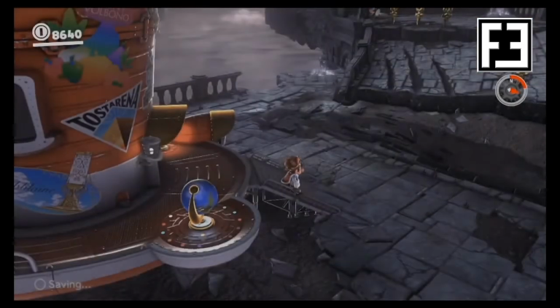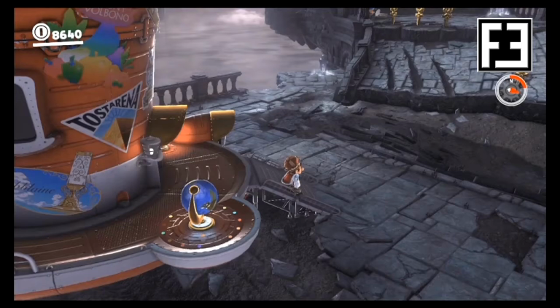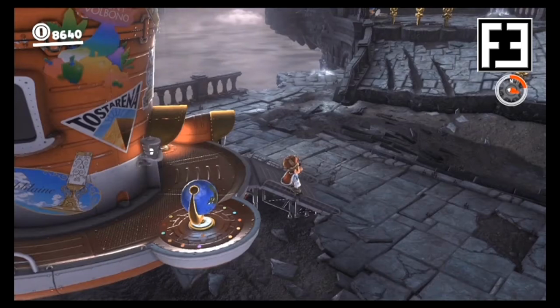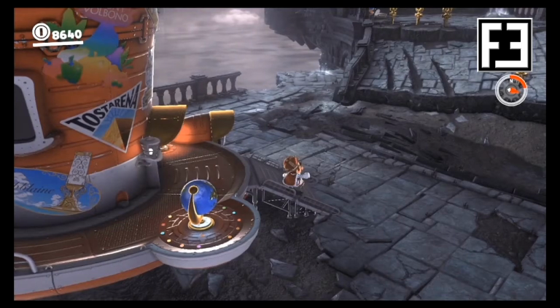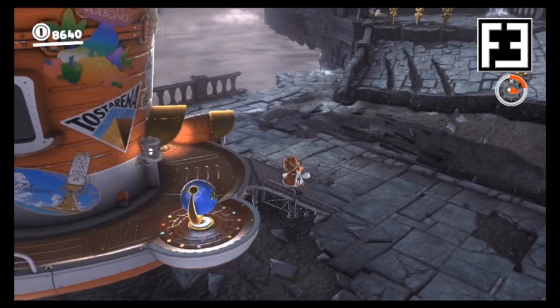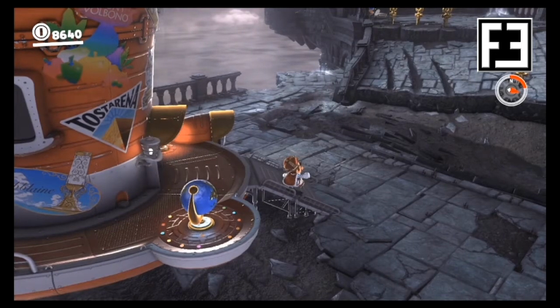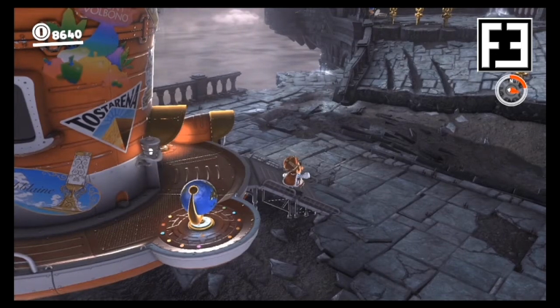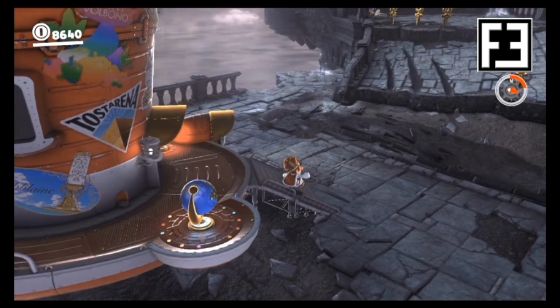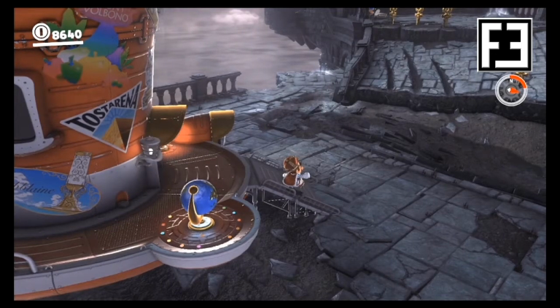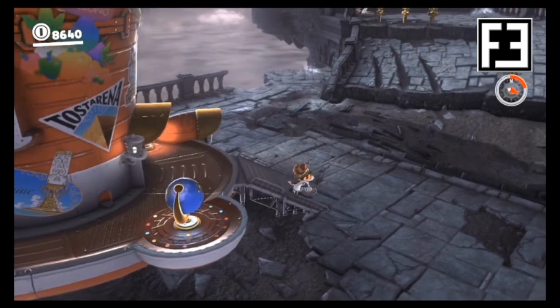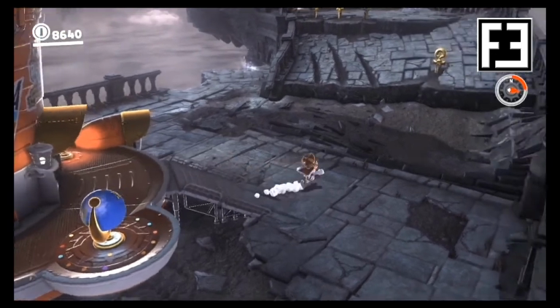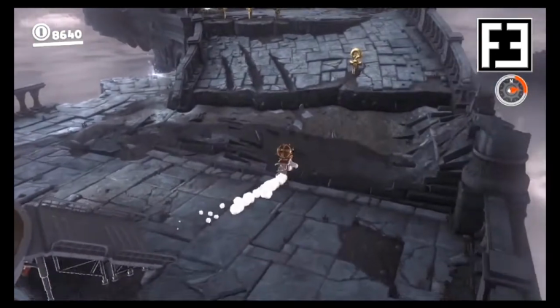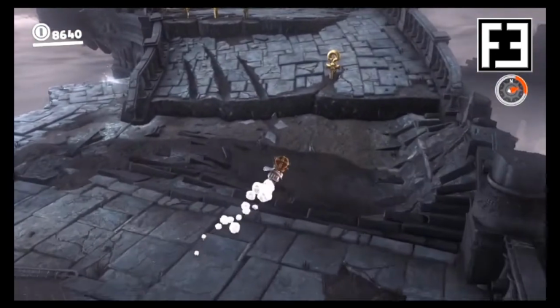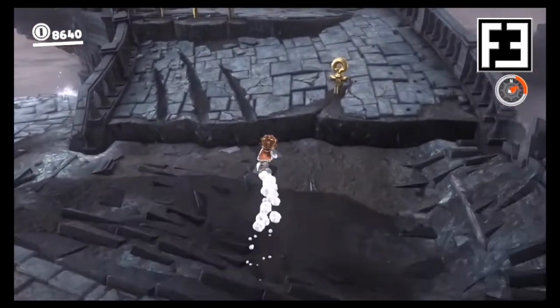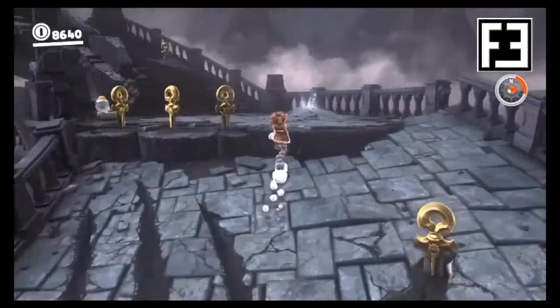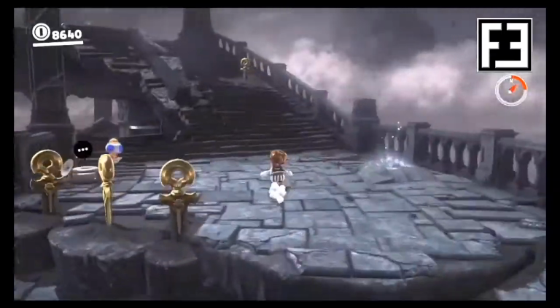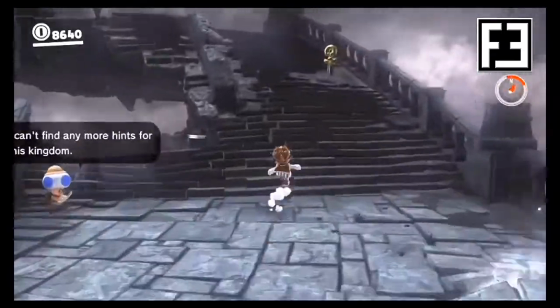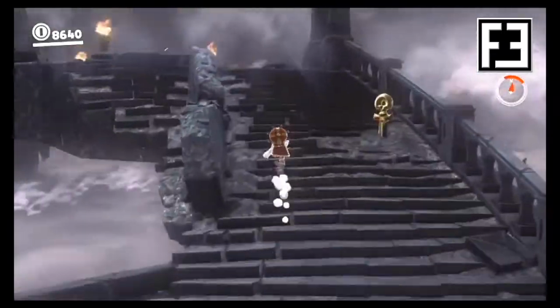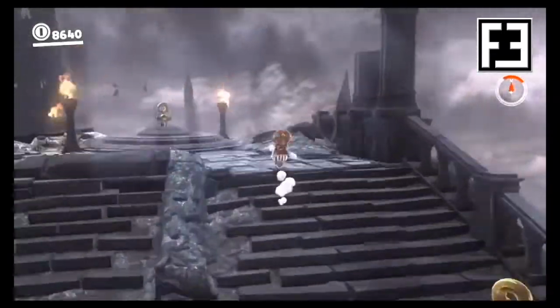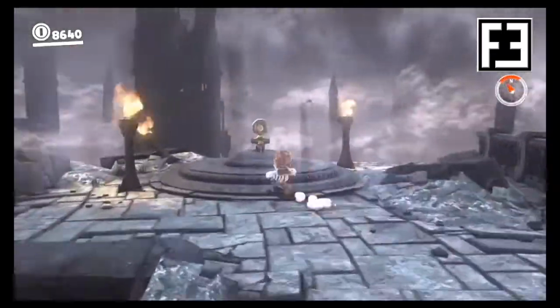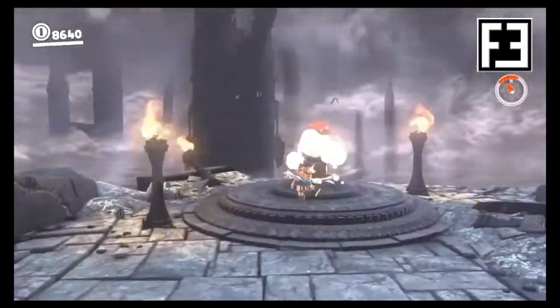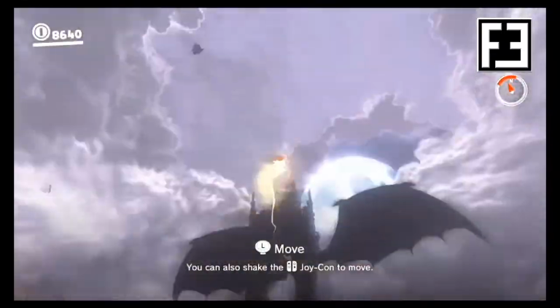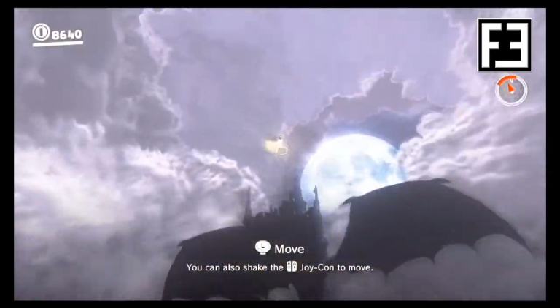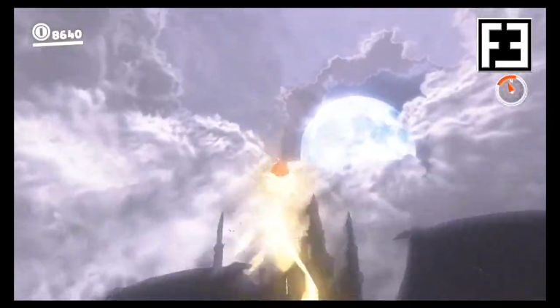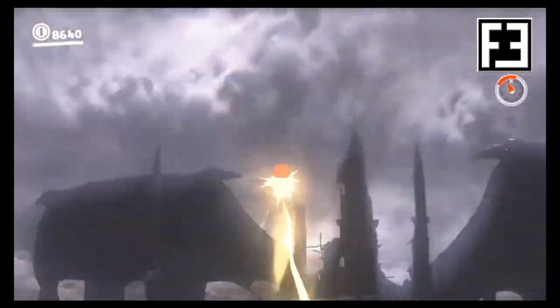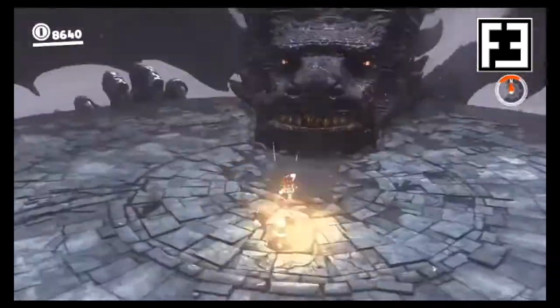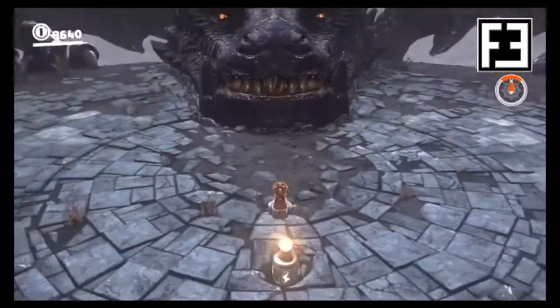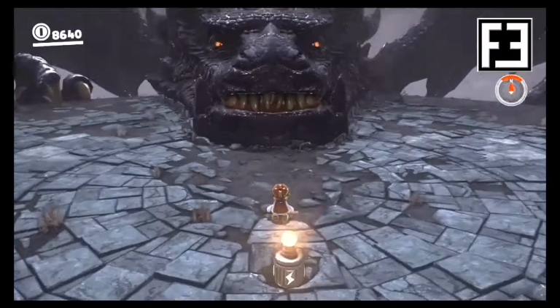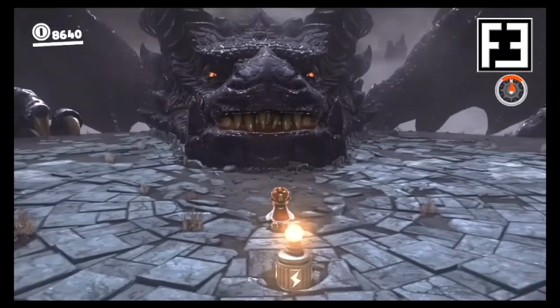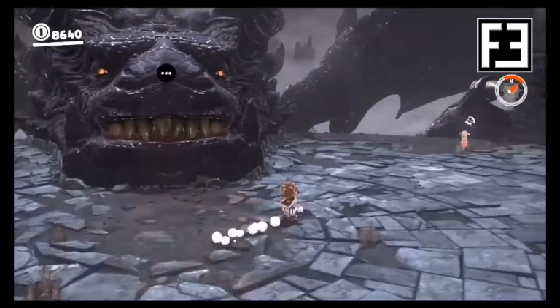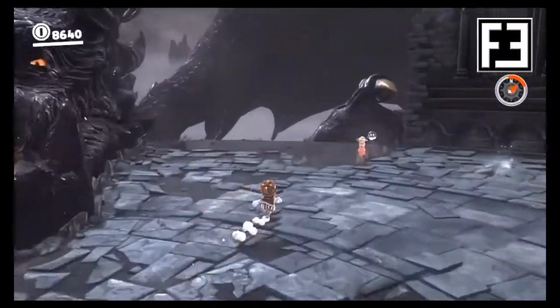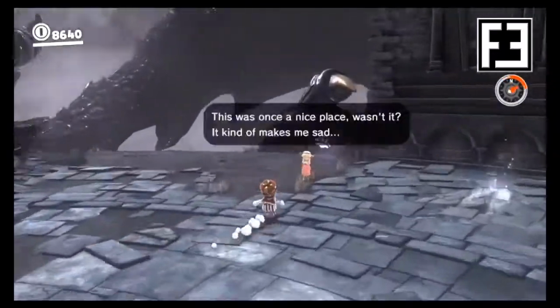In the Ruined Kingdom, we'll start from the Odyssey. We'll then make our way towards the electrical wire at the very top. We'll take it down to the arena where we fought the Giant Dragon, where Peach will be standing to the right of its mouth.